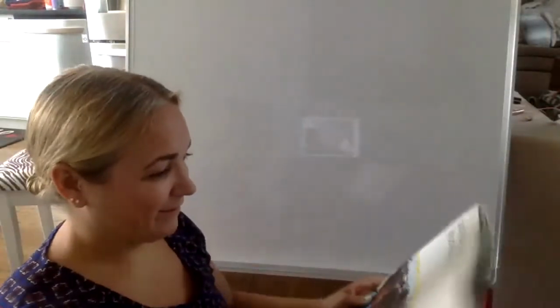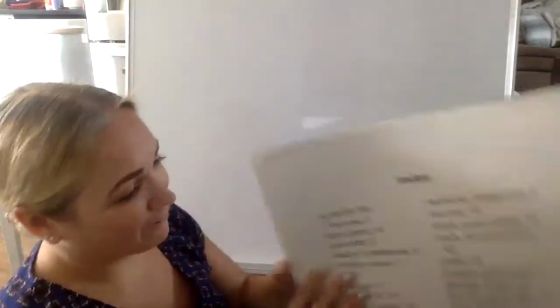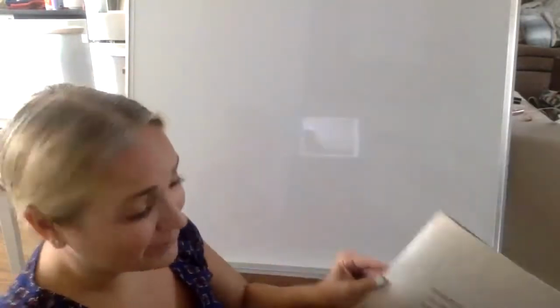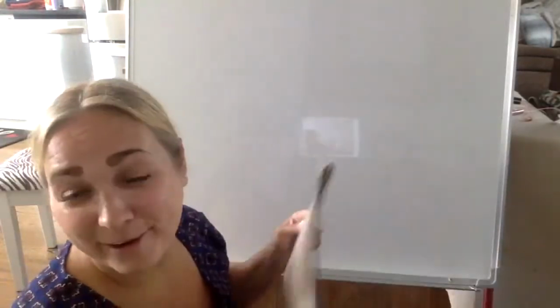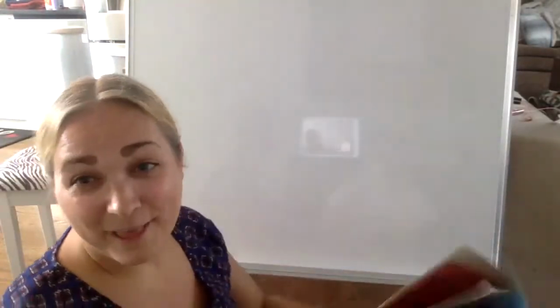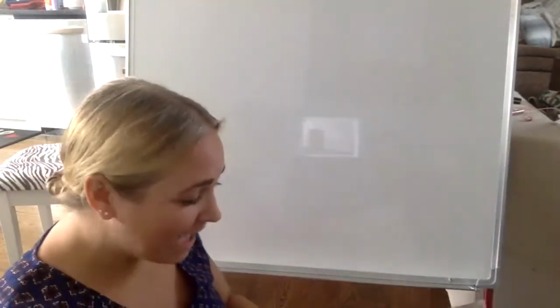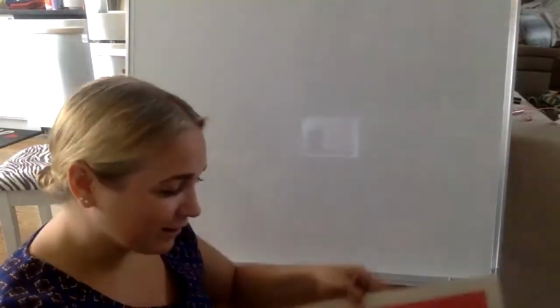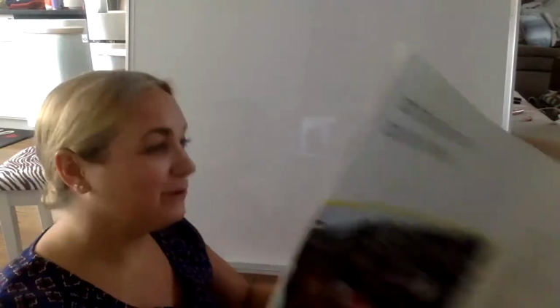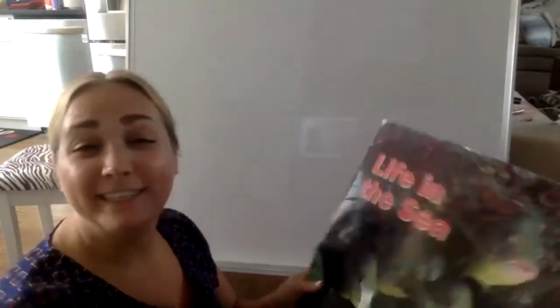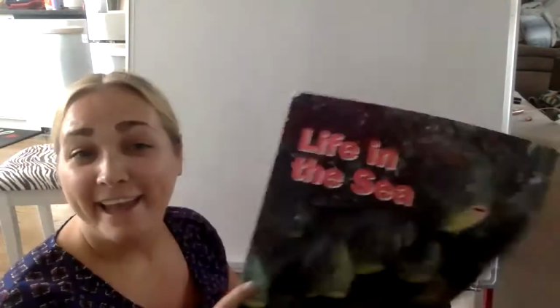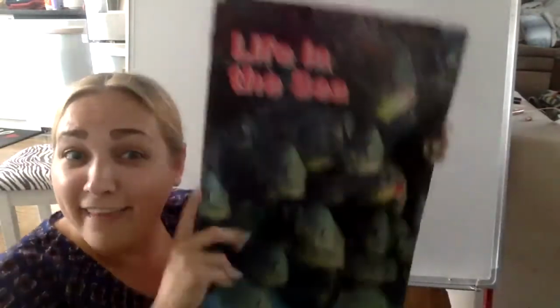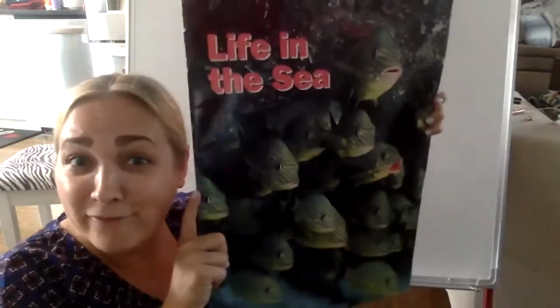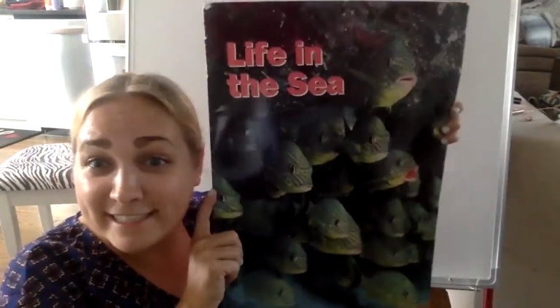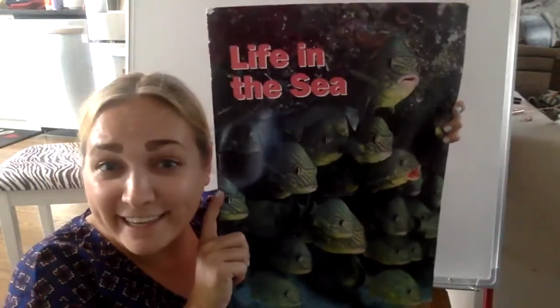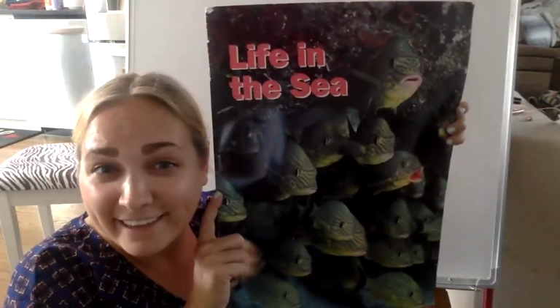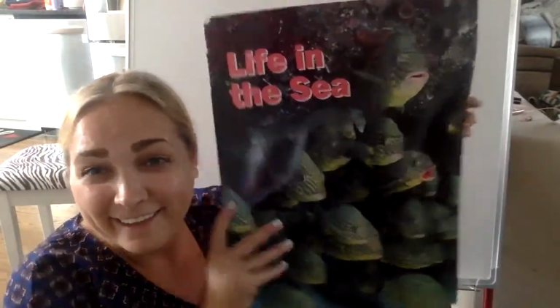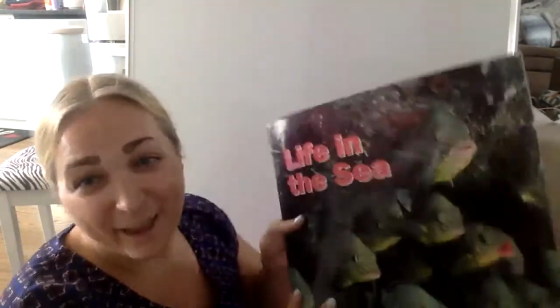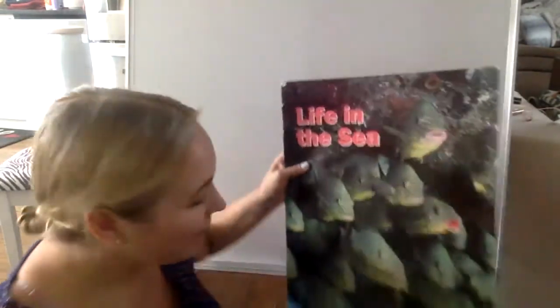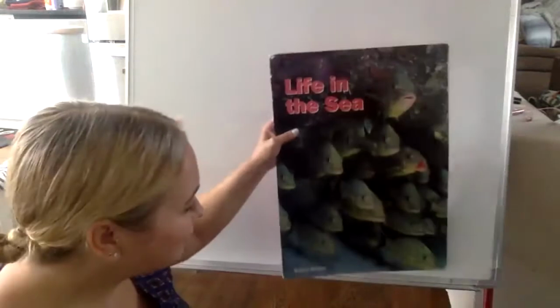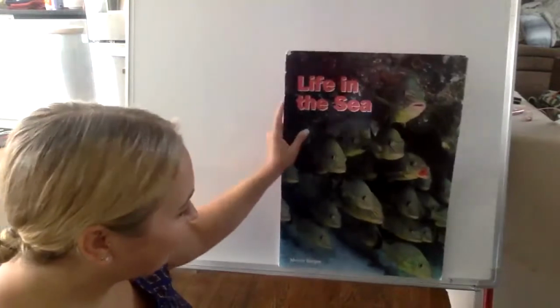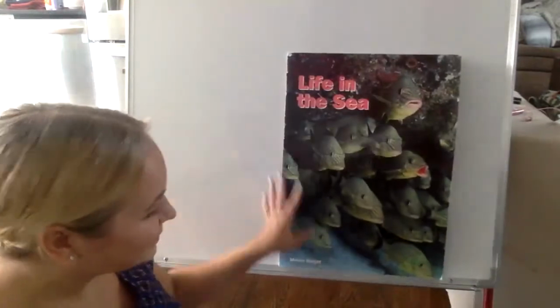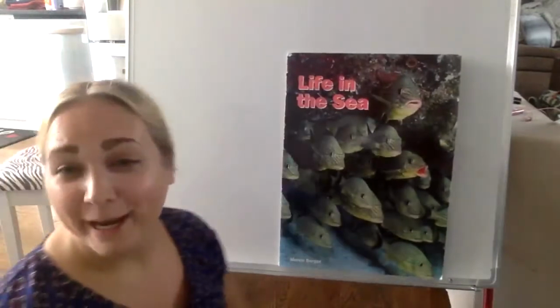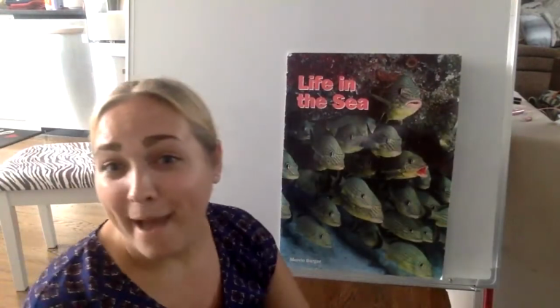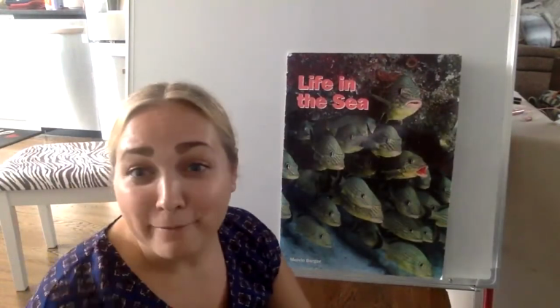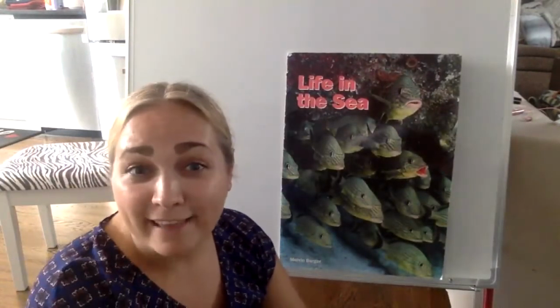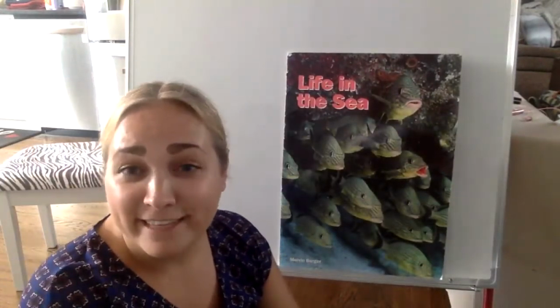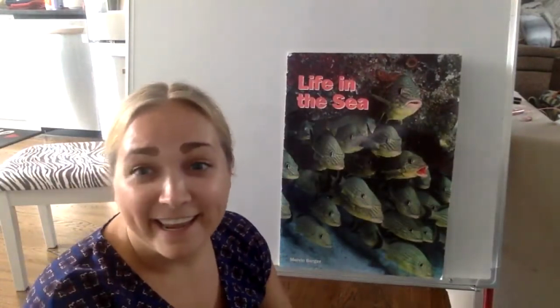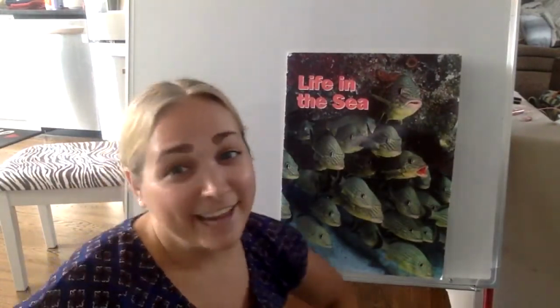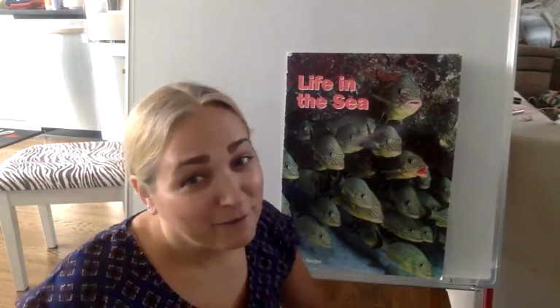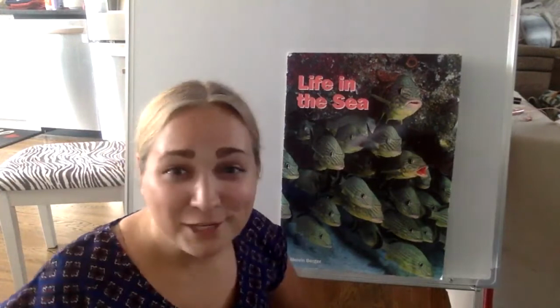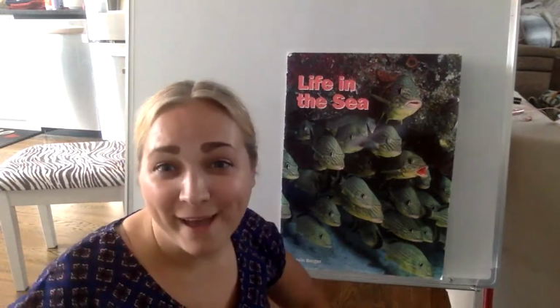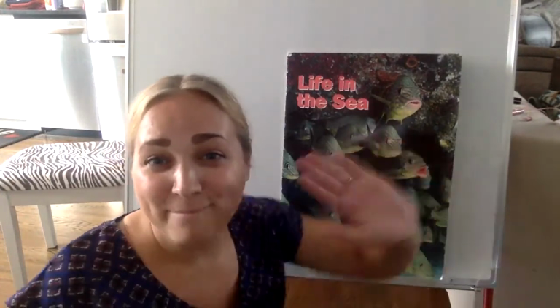All right, boys and girls, that was our story today — Life in the Sea. I hope you guys enjoyed our little story about animals that live in the sea. Stay tuned for more ocean fun. Bye, boys and girls!